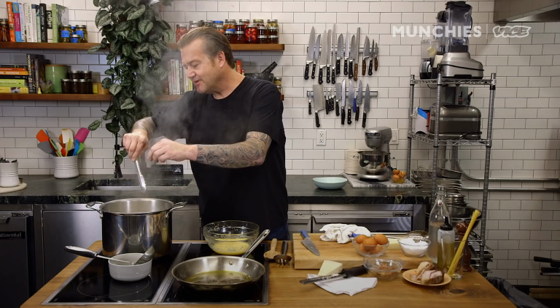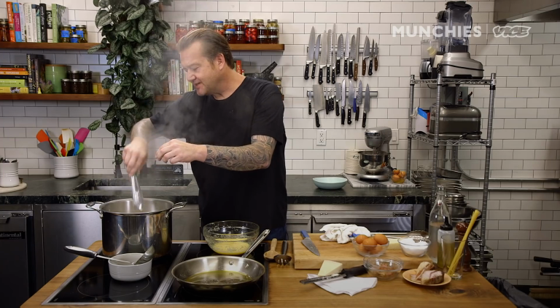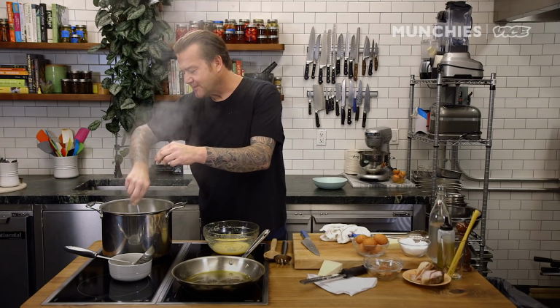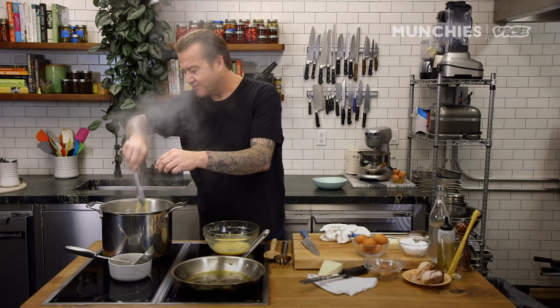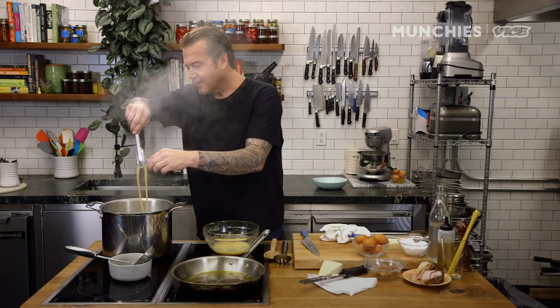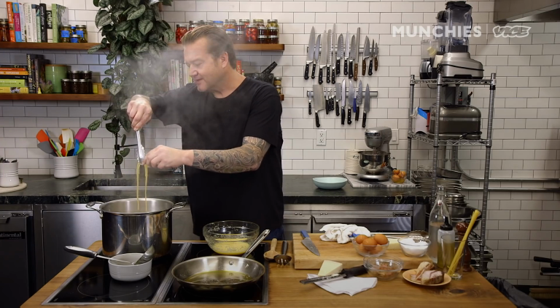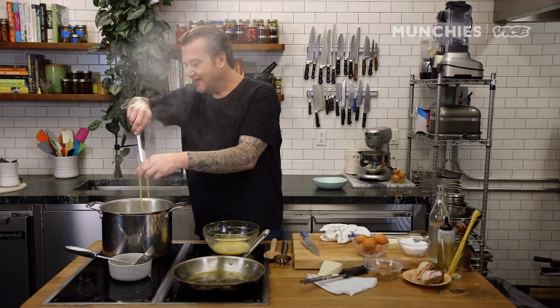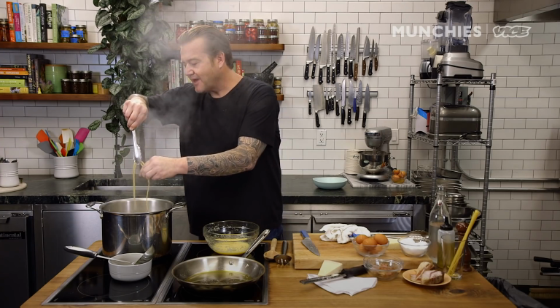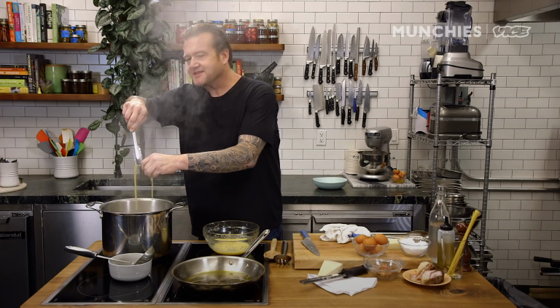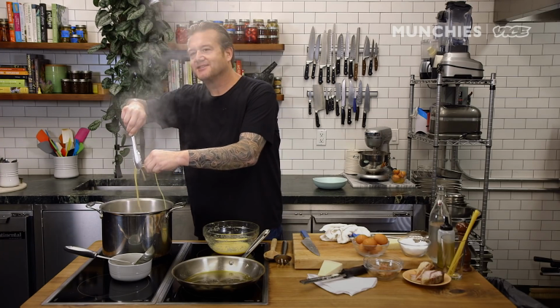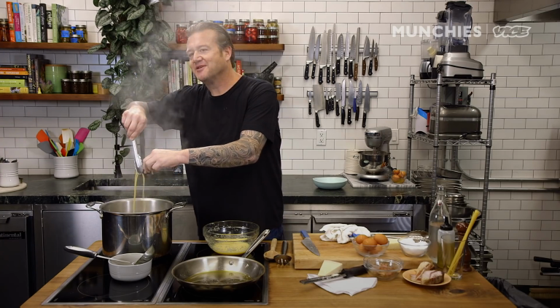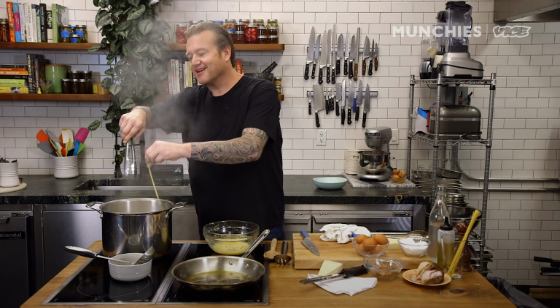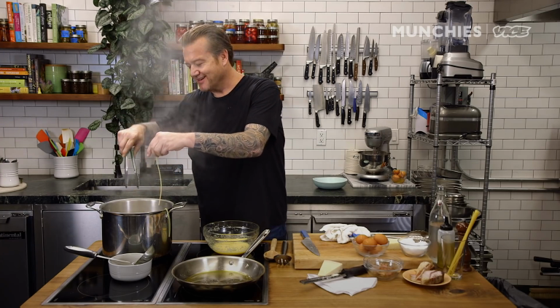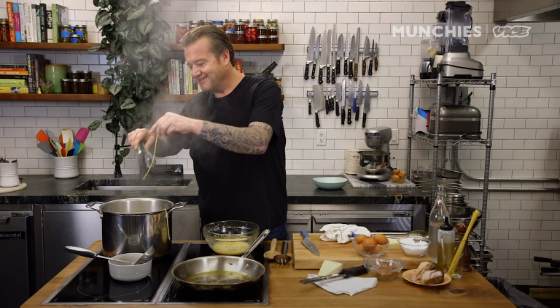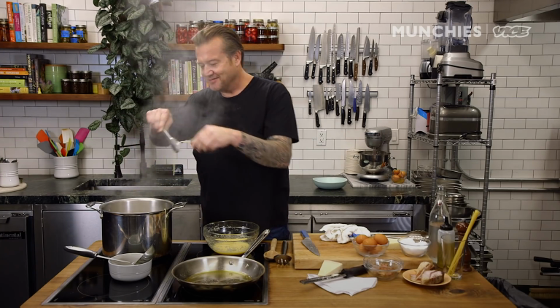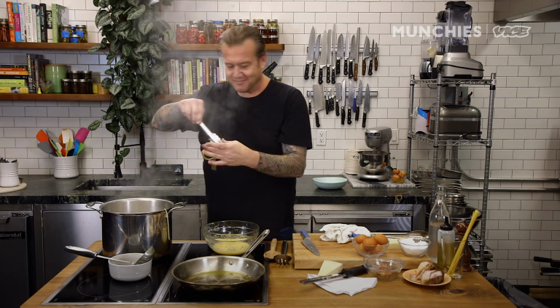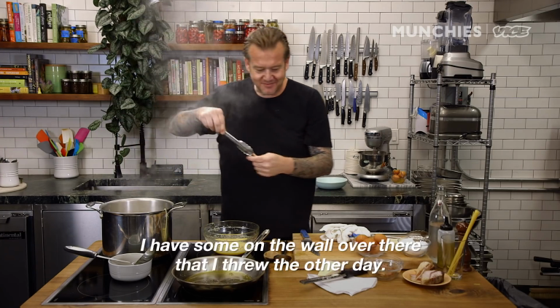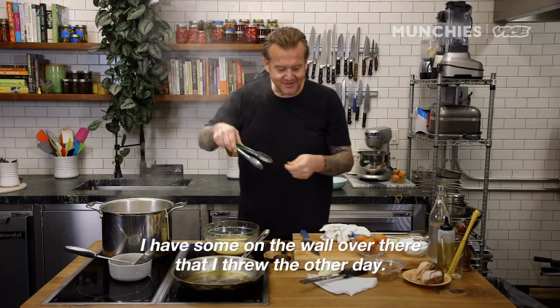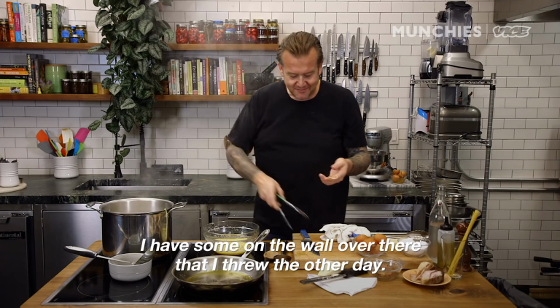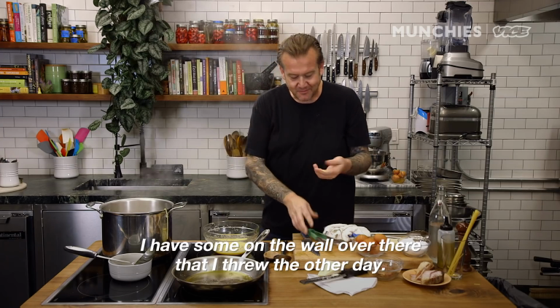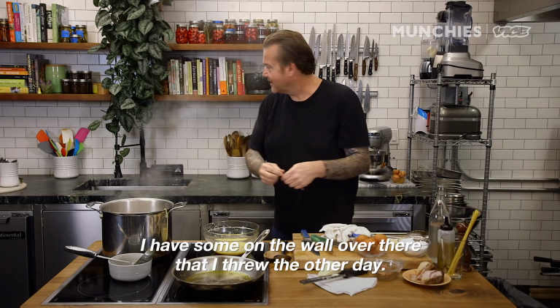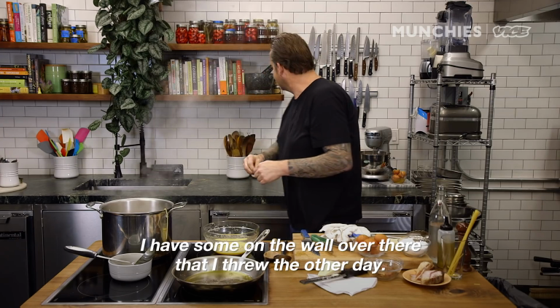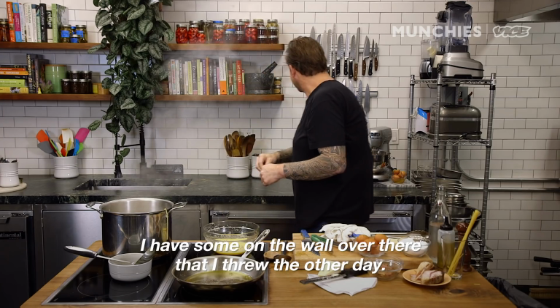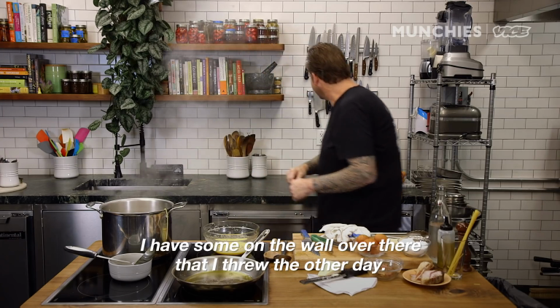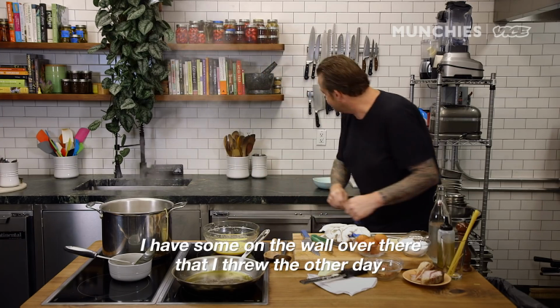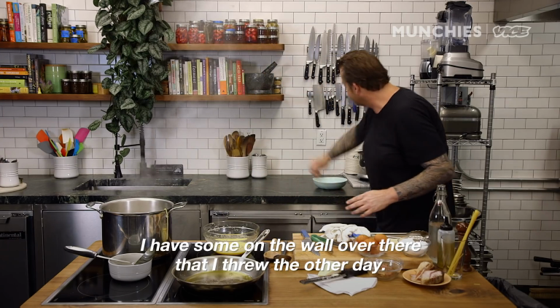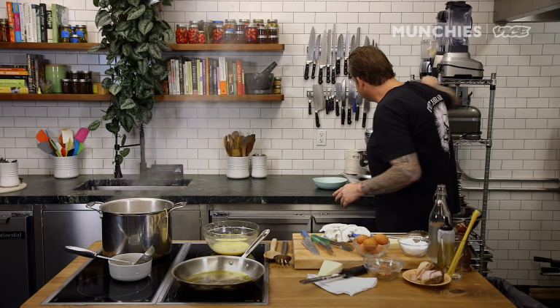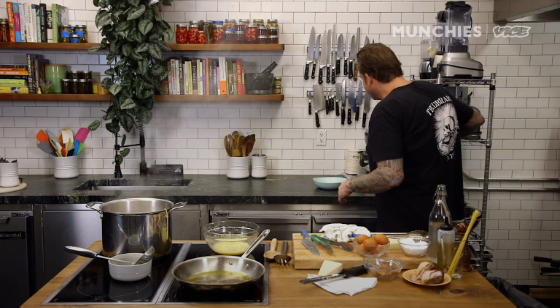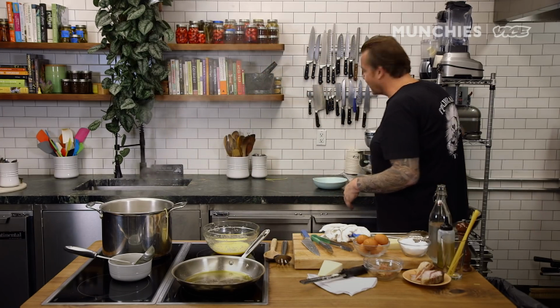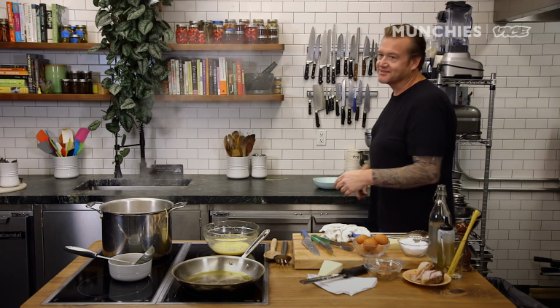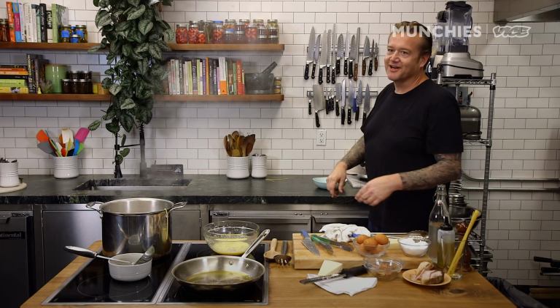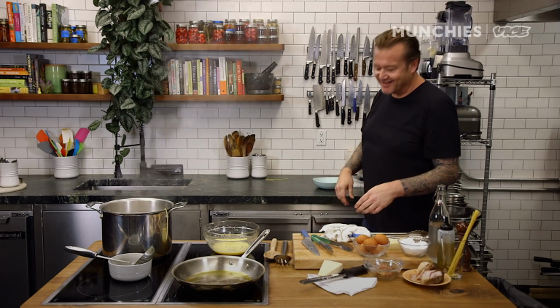A lot of times people throw pasta — I don't. I think that's an Italian-American thing. I have some on the wall over there that I threw the other day. No, it's not ready yet.